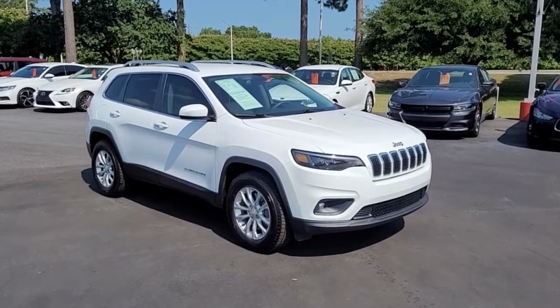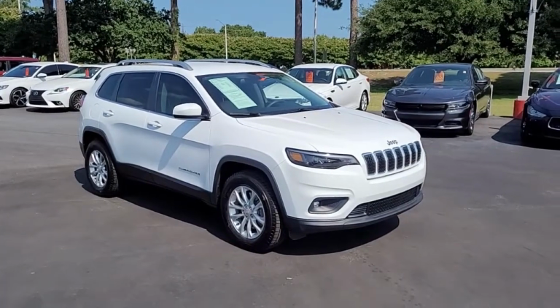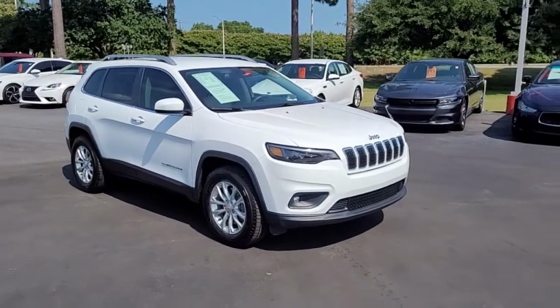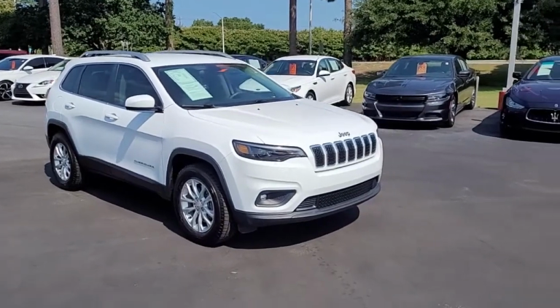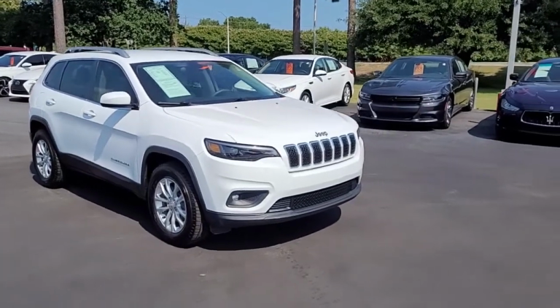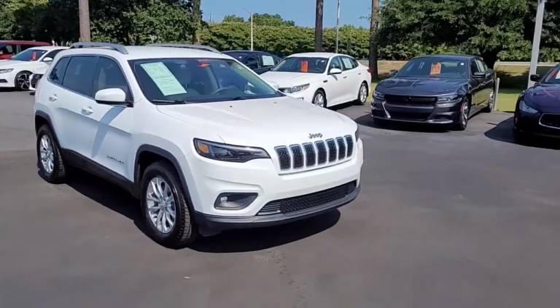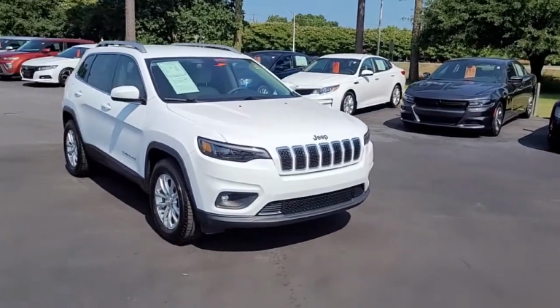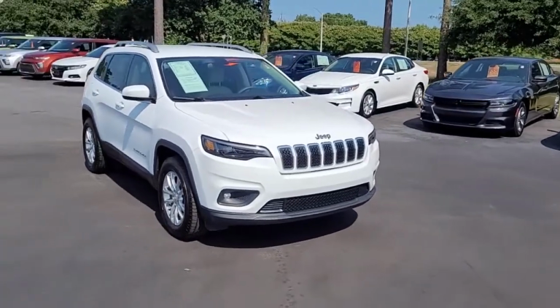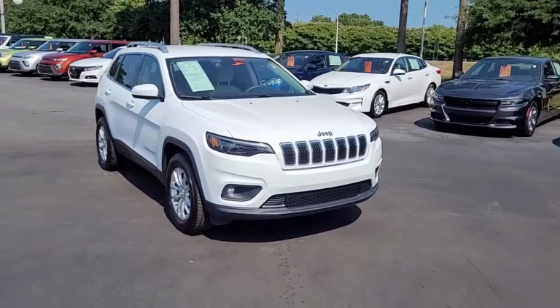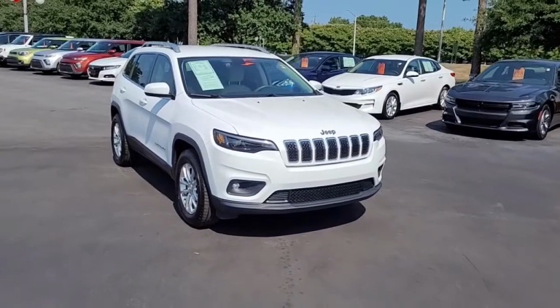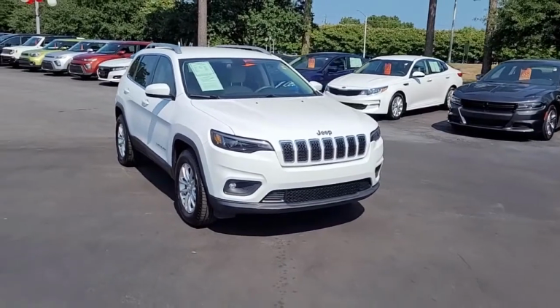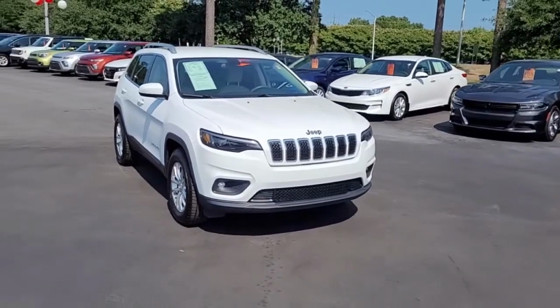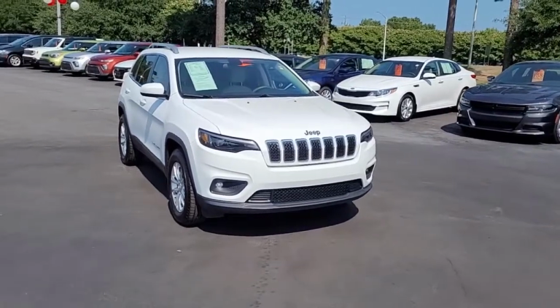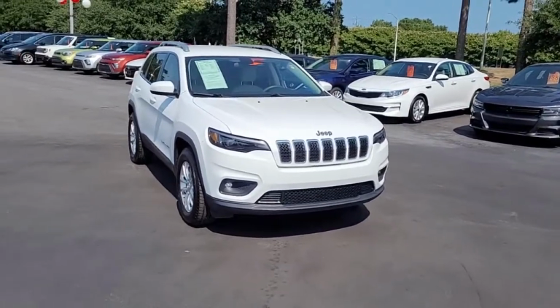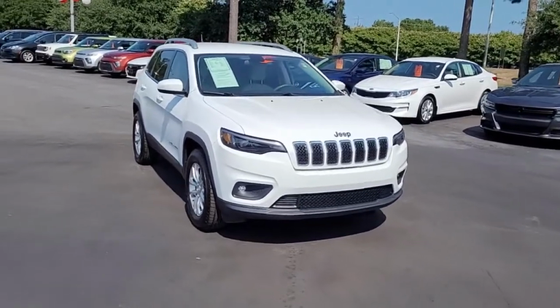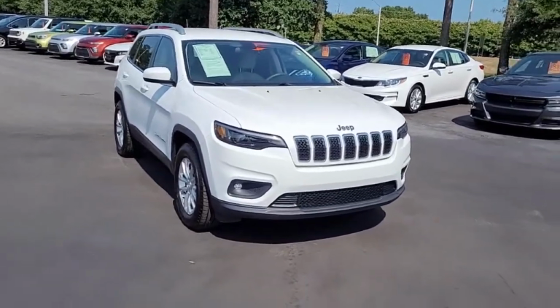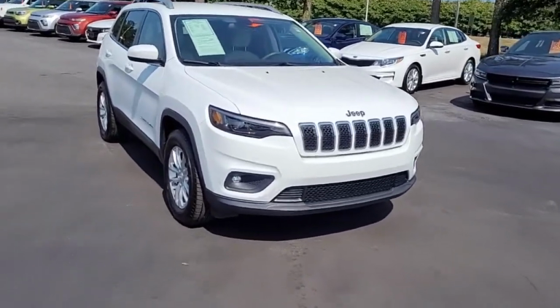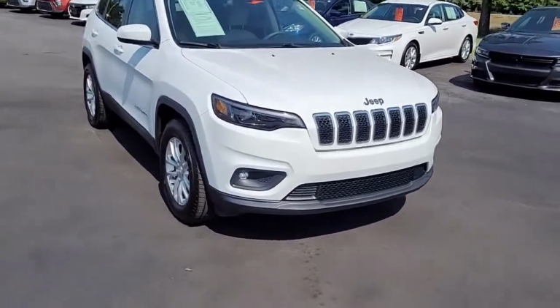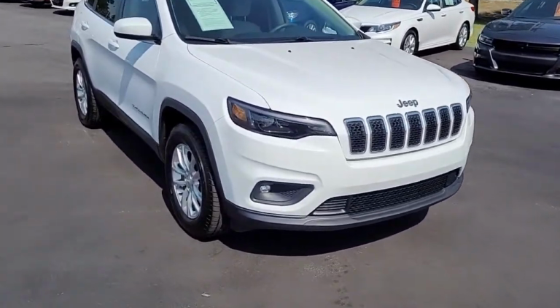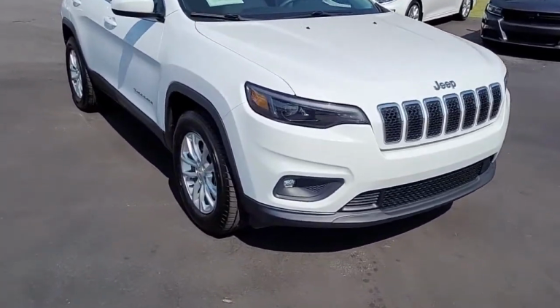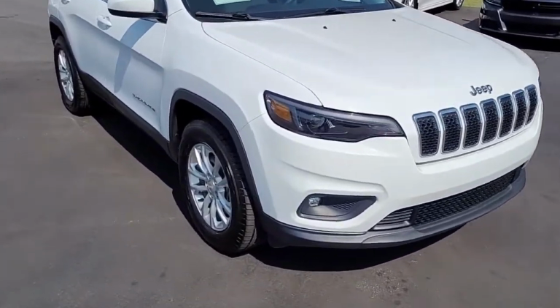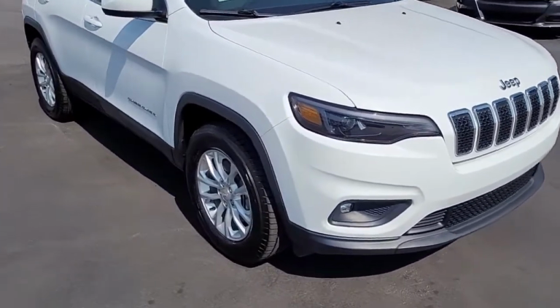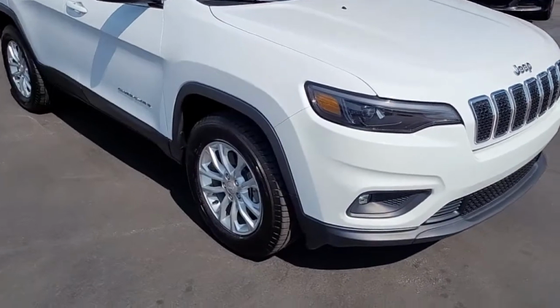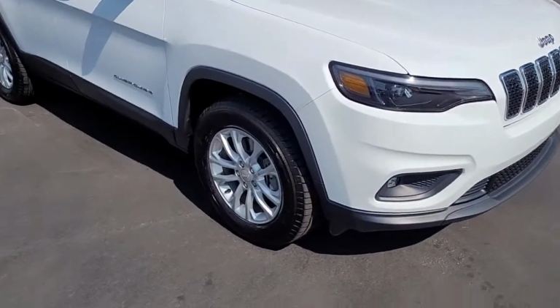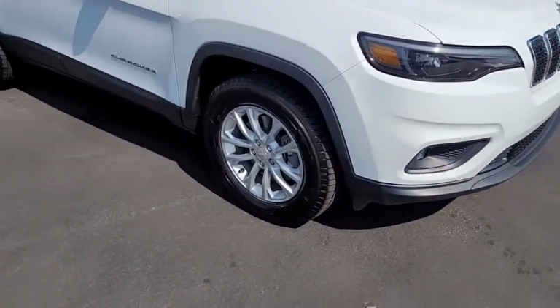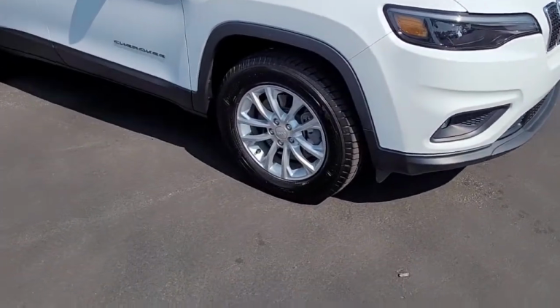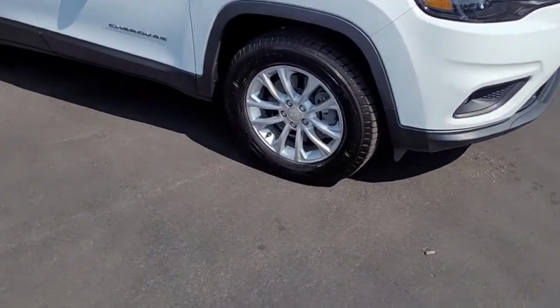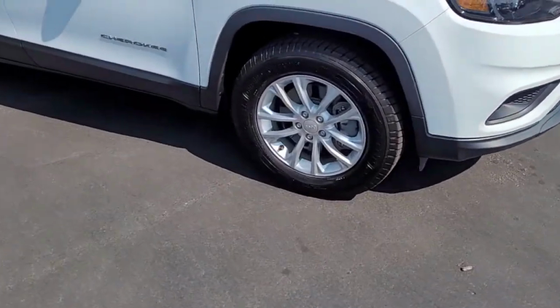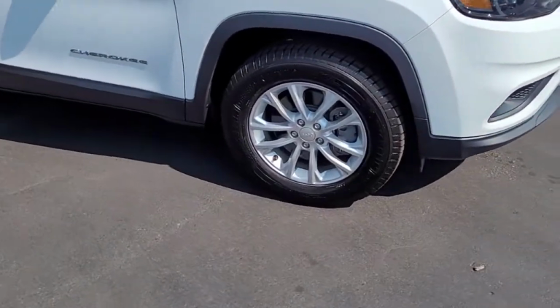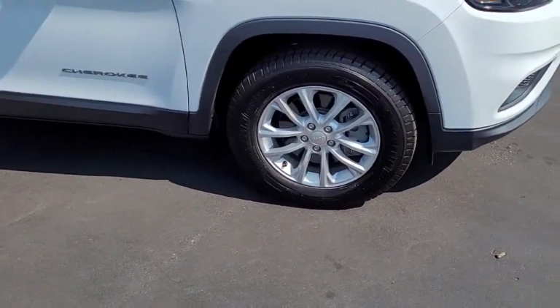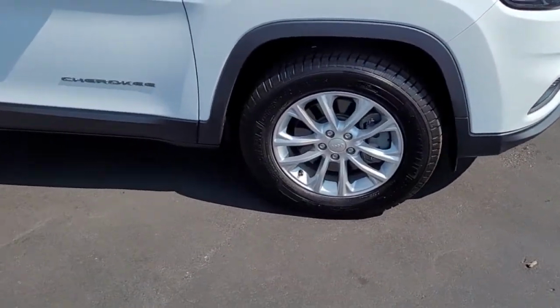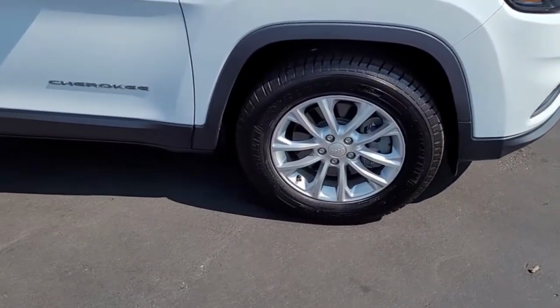Welcome to Cartown Kia, Florence's Used Car Inventory video series. You are looking at a 2019 Jeep Cherokee — I'm sorry — Latitude.